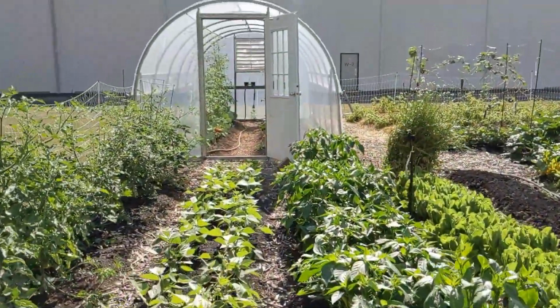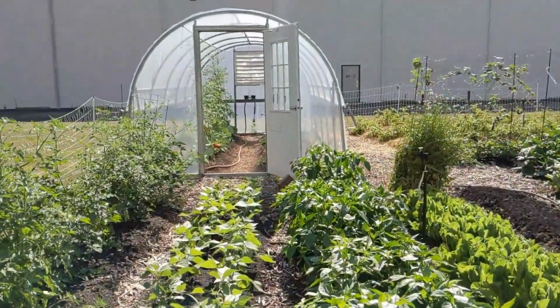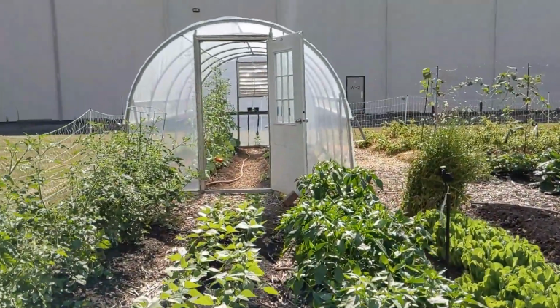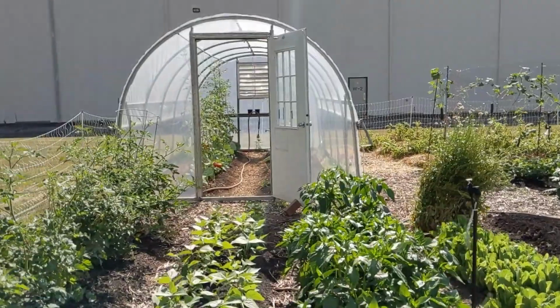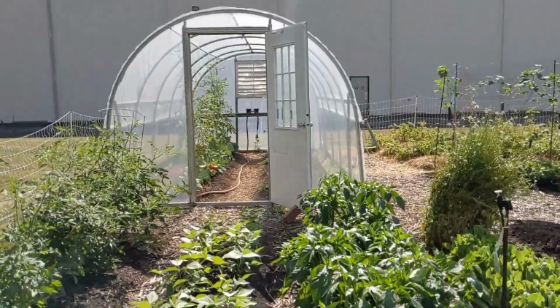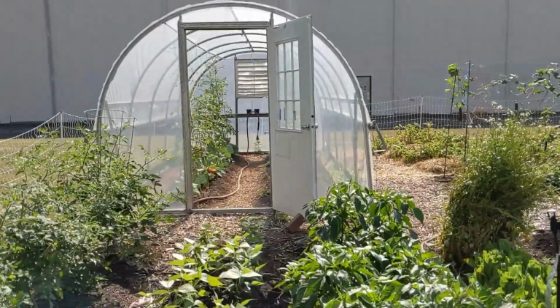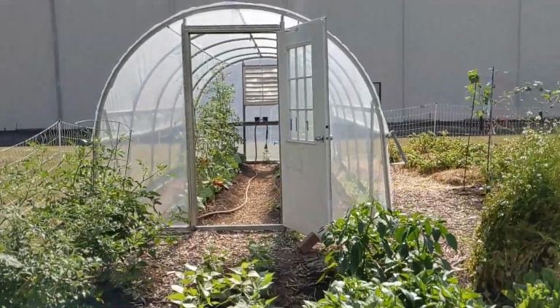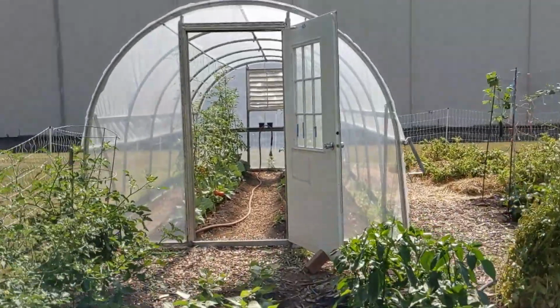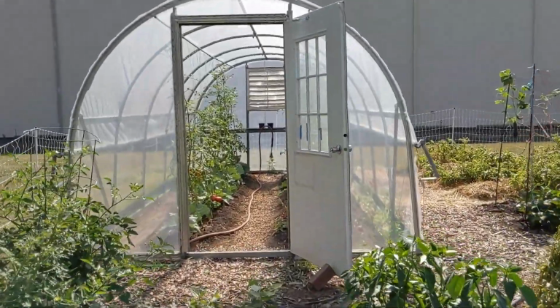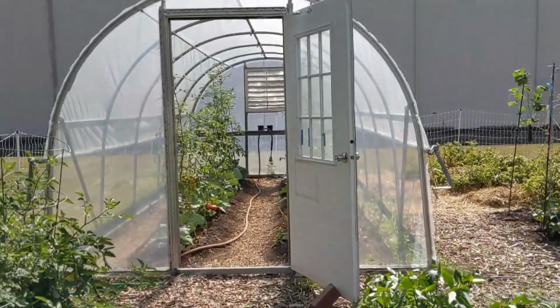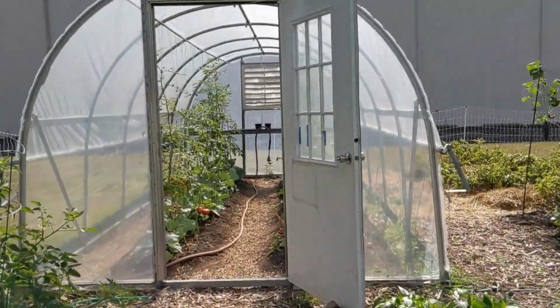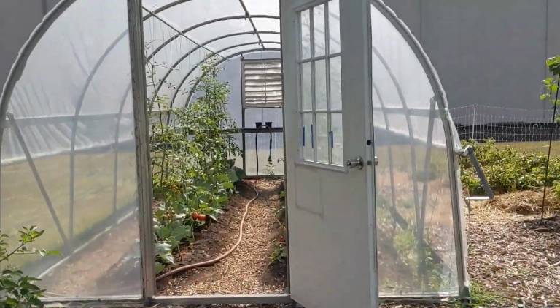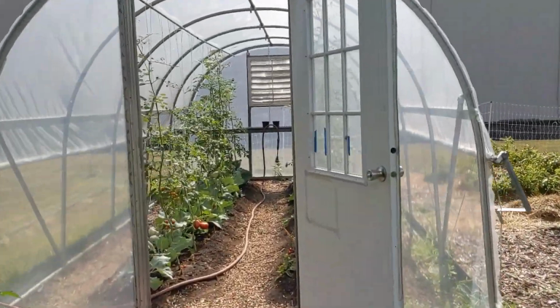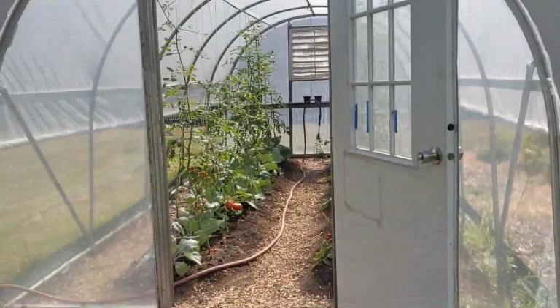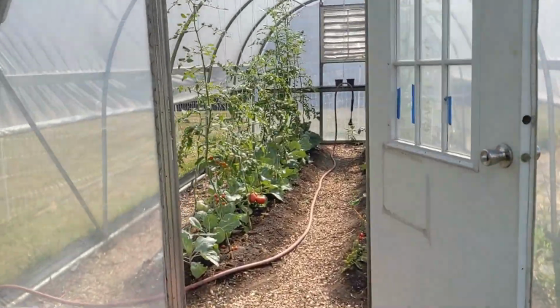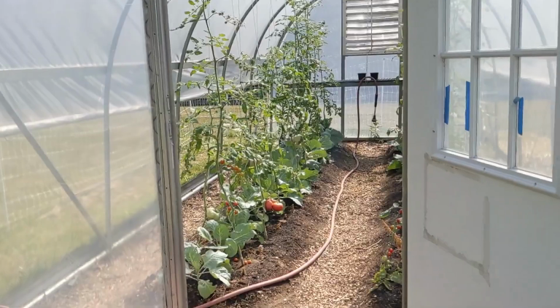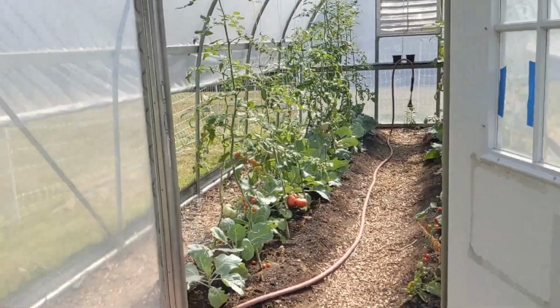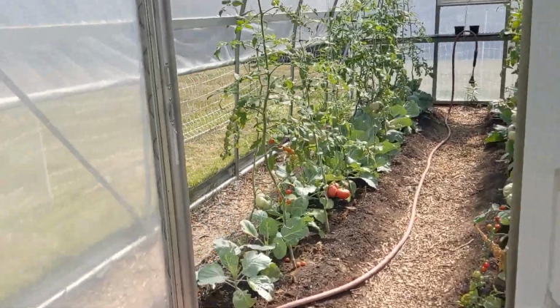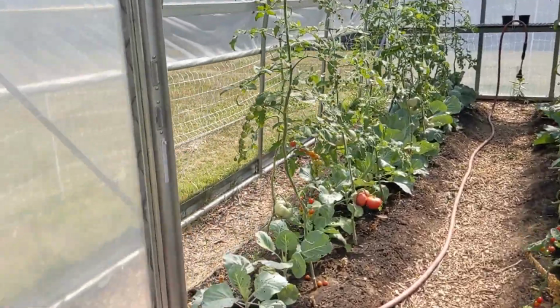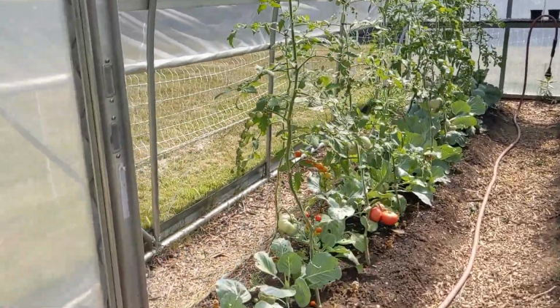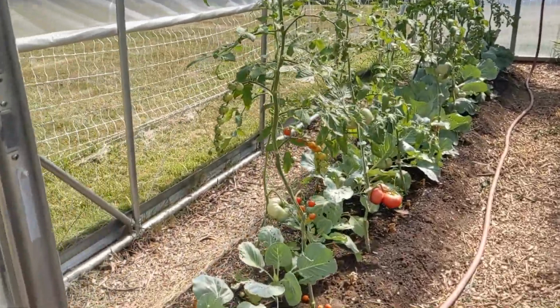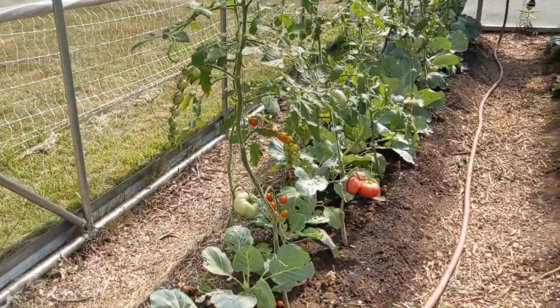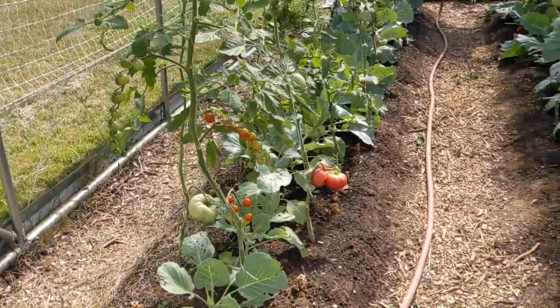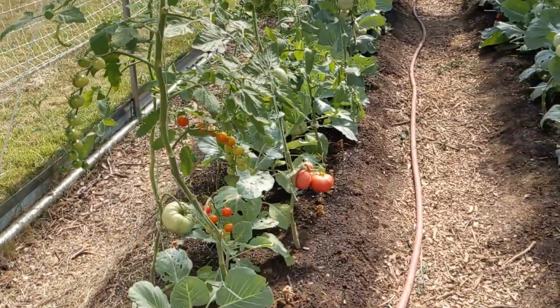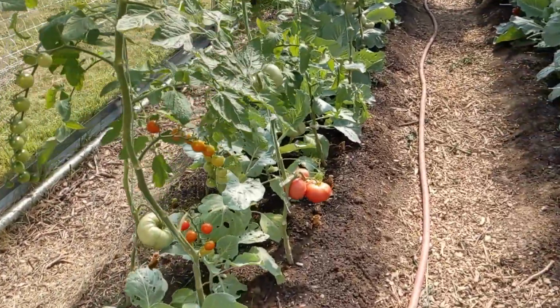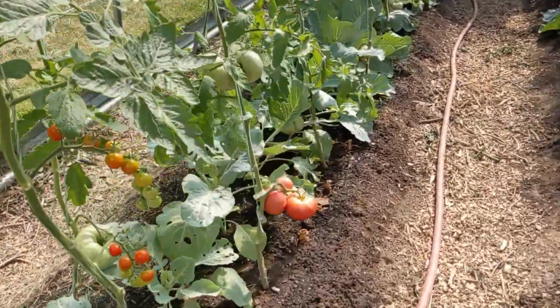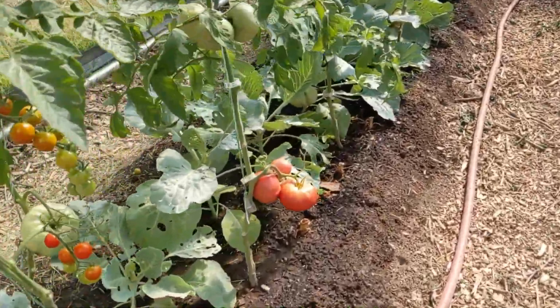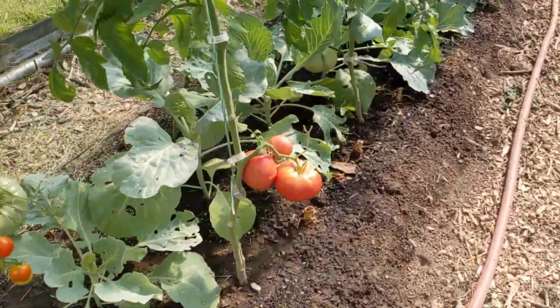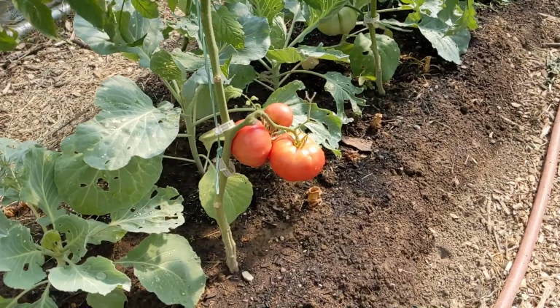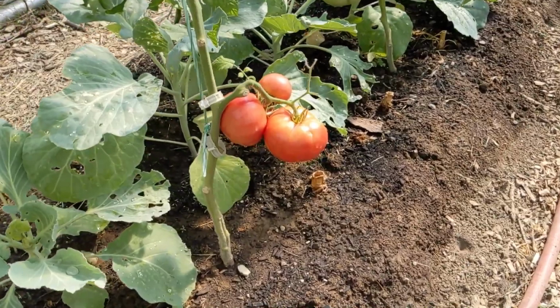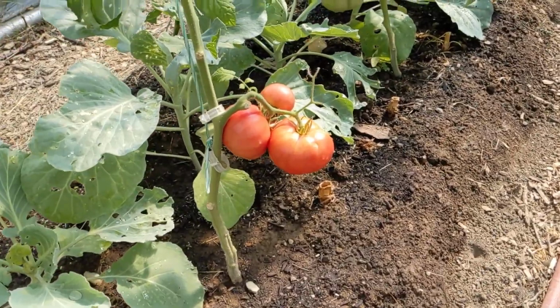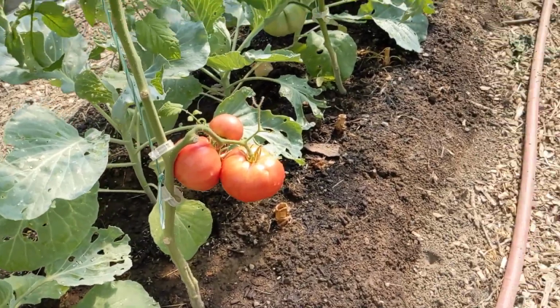We are growing everything — seasonal vegetables: tomatoes, lettuce, cucumbers, potatoes, Swiss chard, squash, zucchini, collard greens.